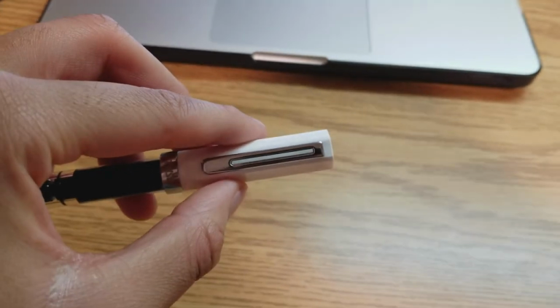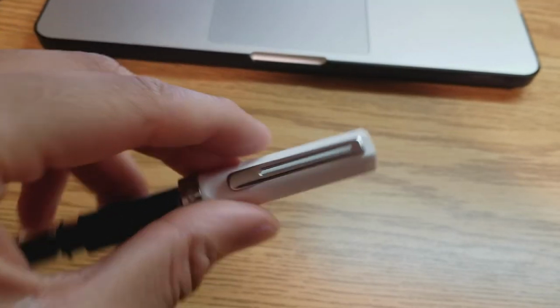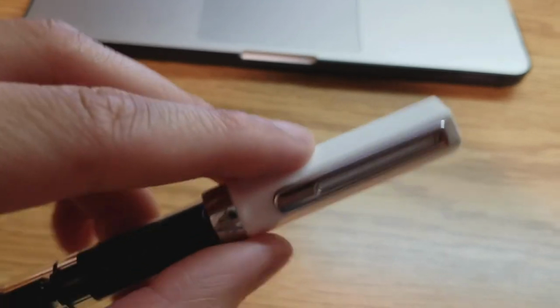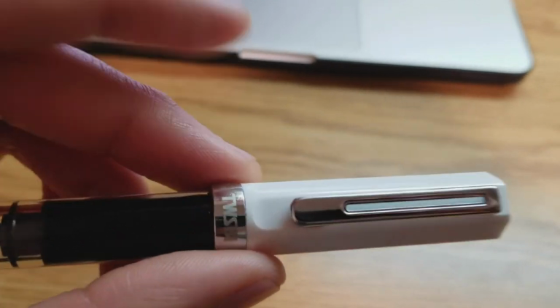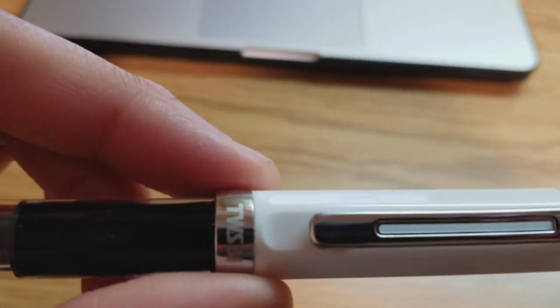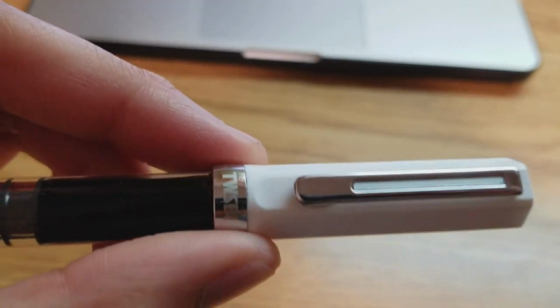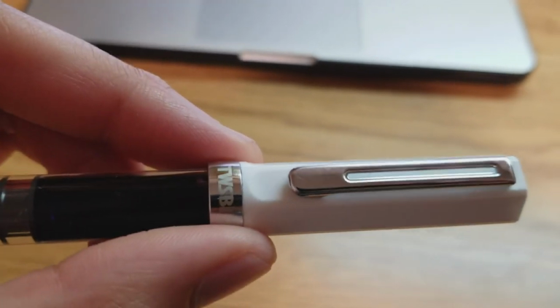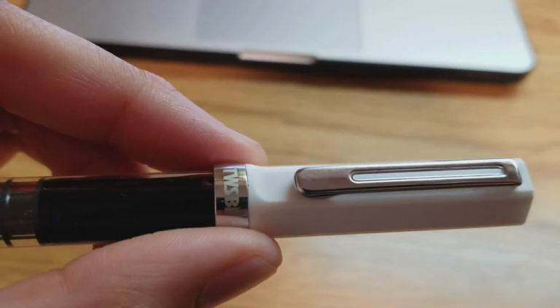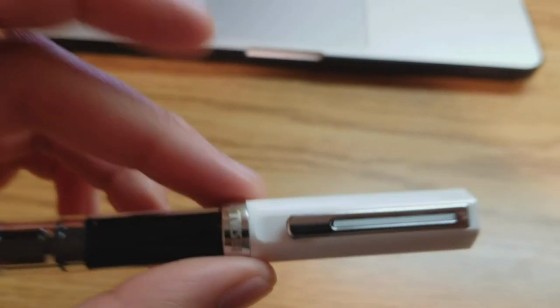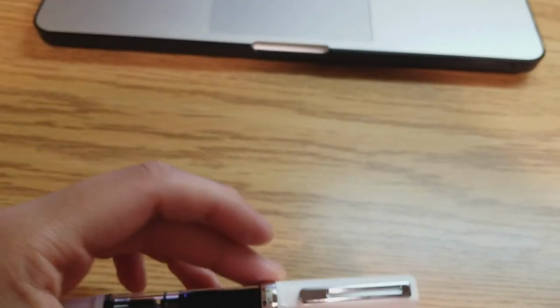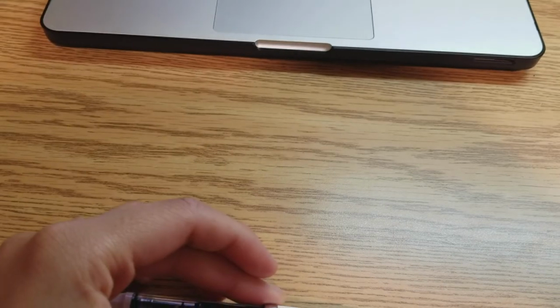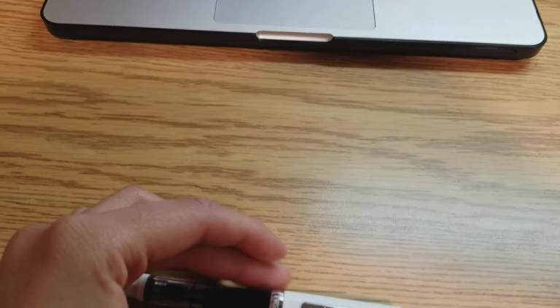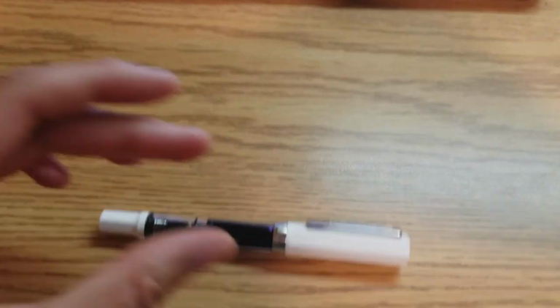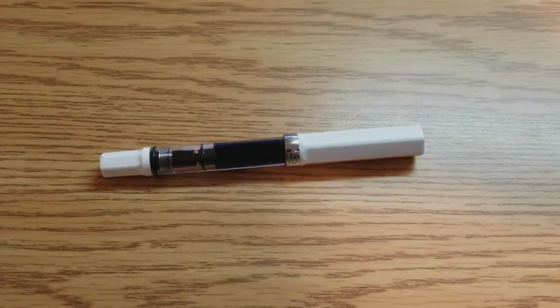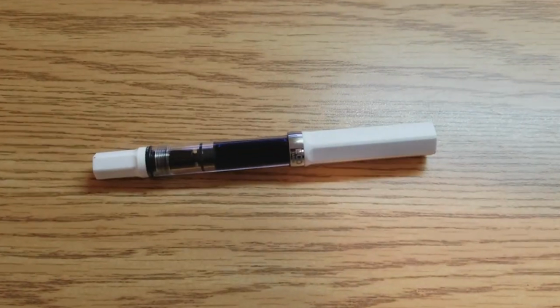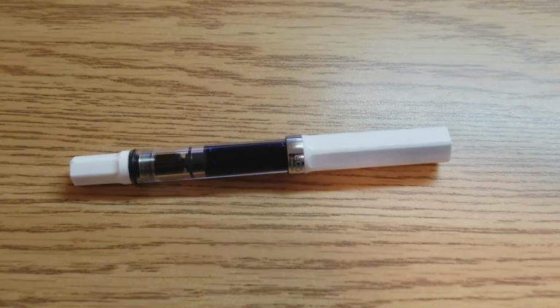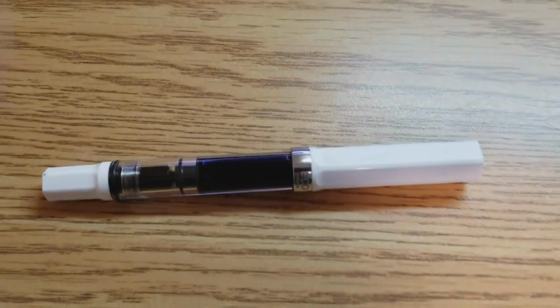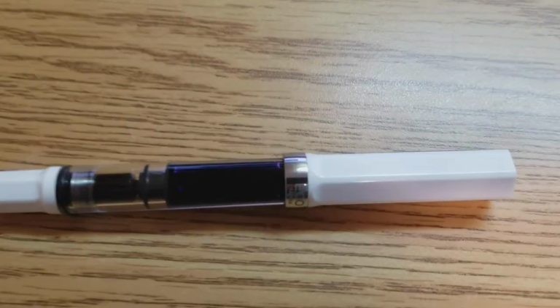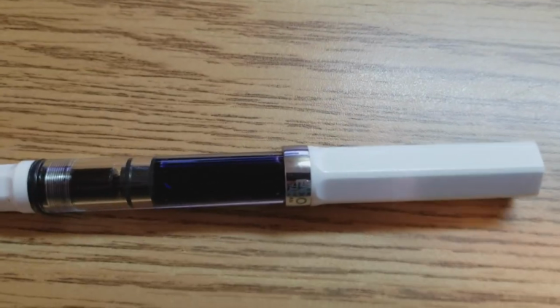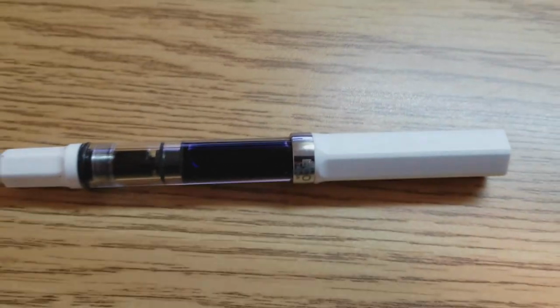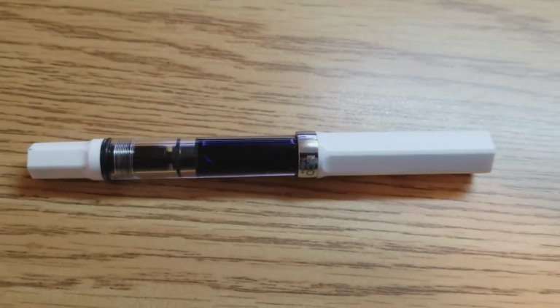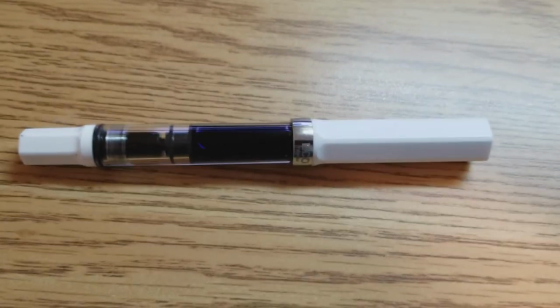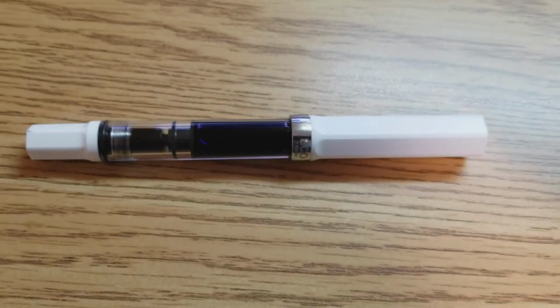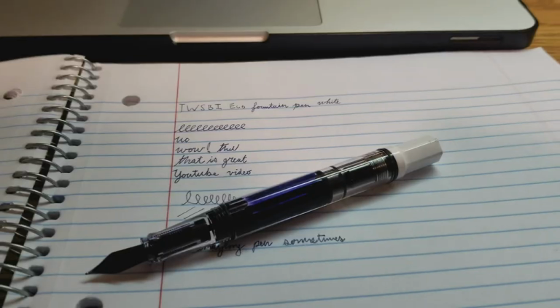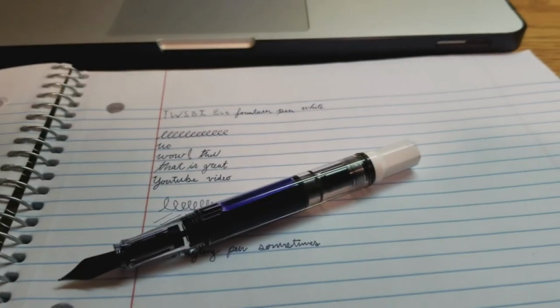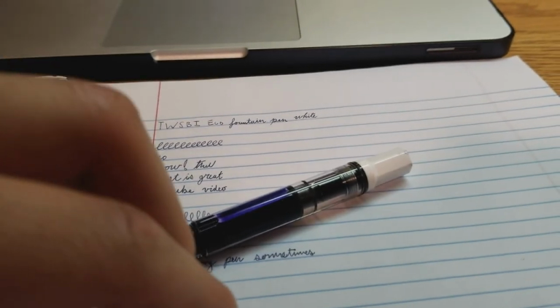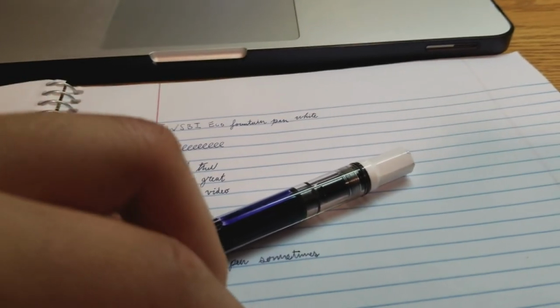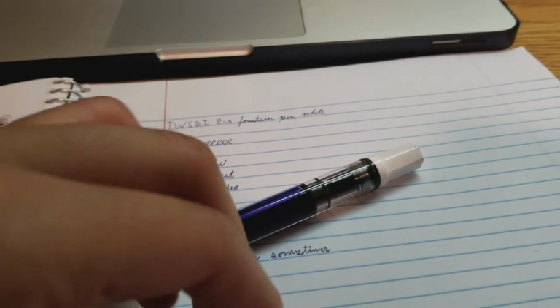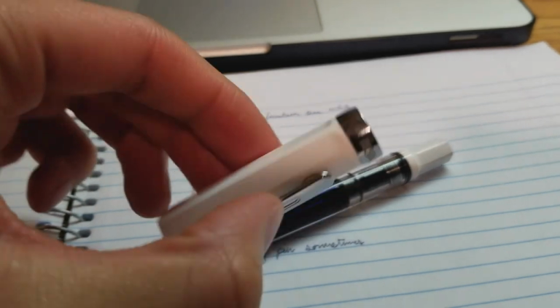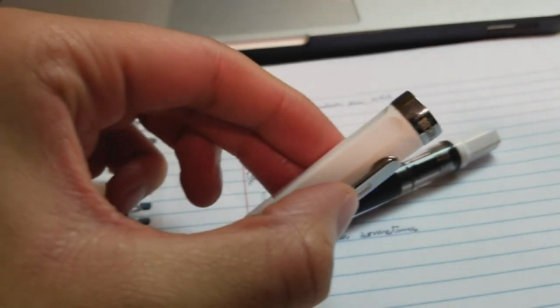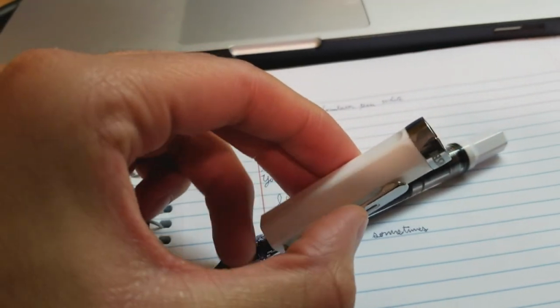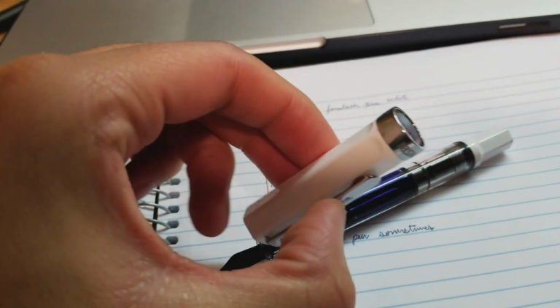The weight of the pen is relatively light due to its mostly plastic components. The only metal on the pen really is the nib and the two plastic parts on the cap, which don't really contribute much to the weight.